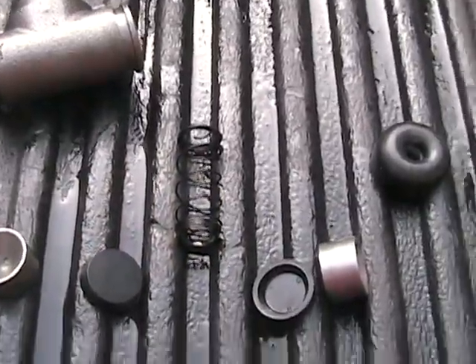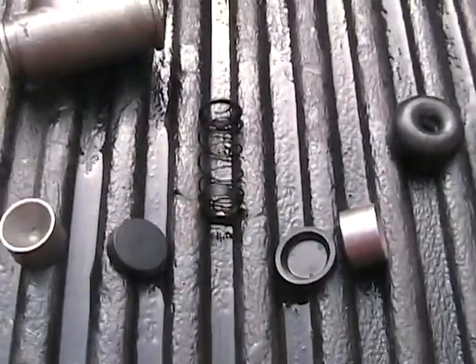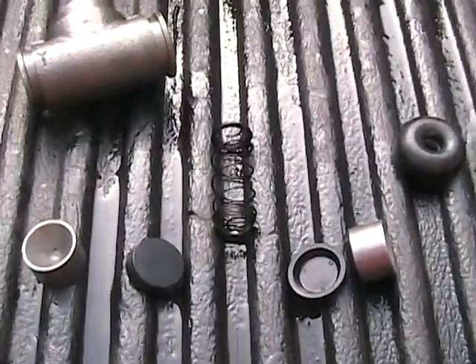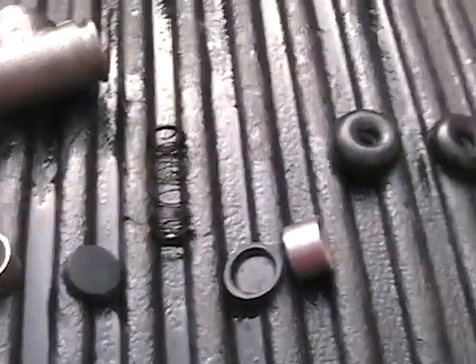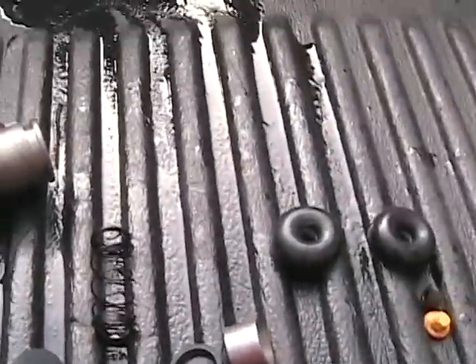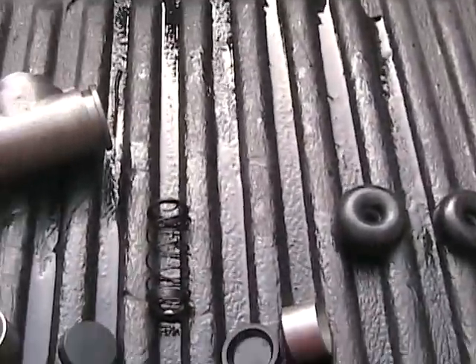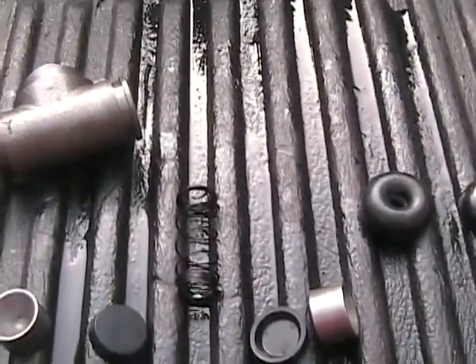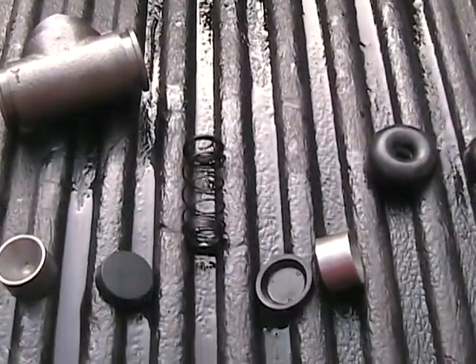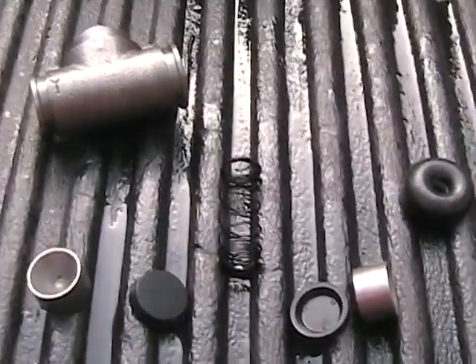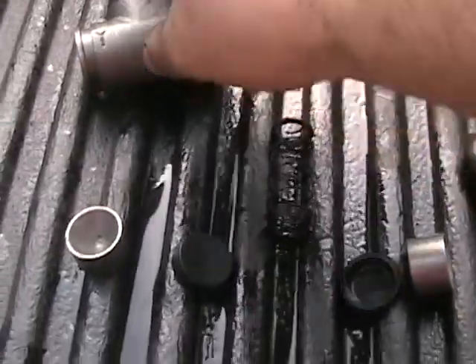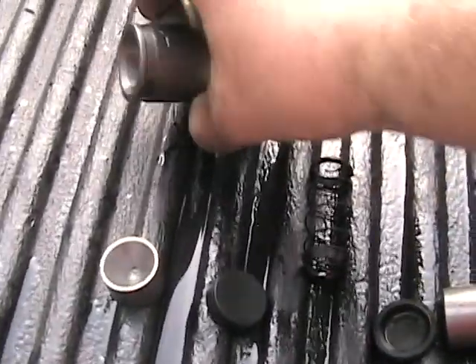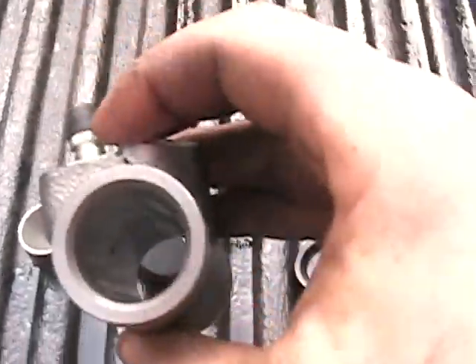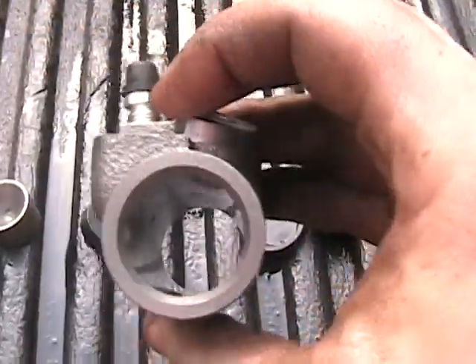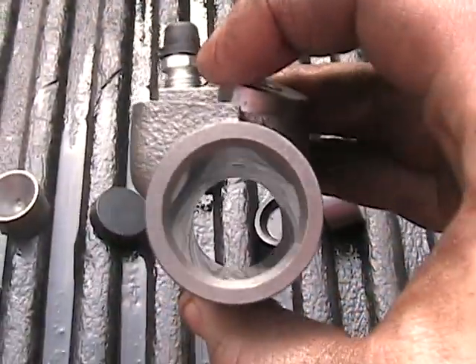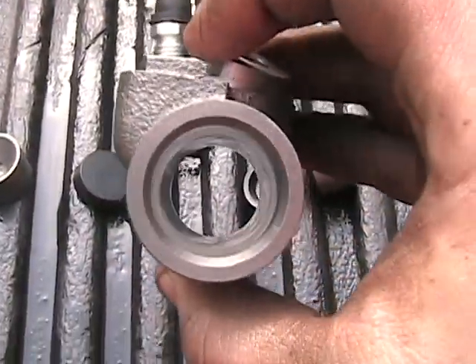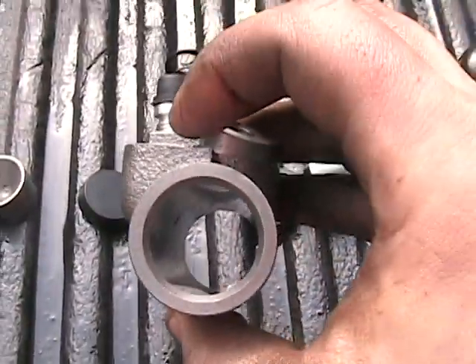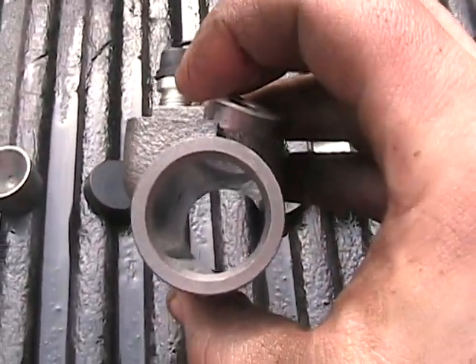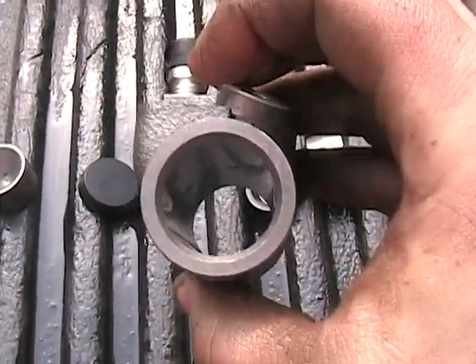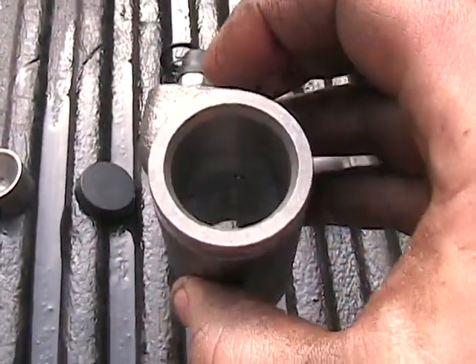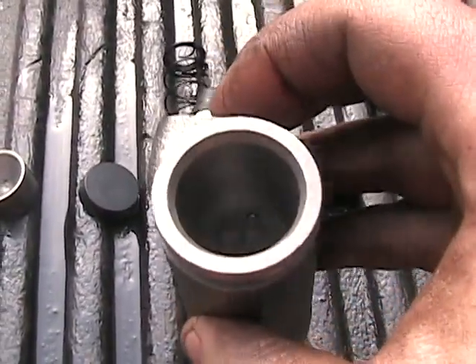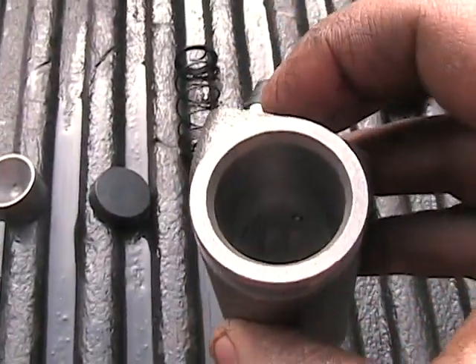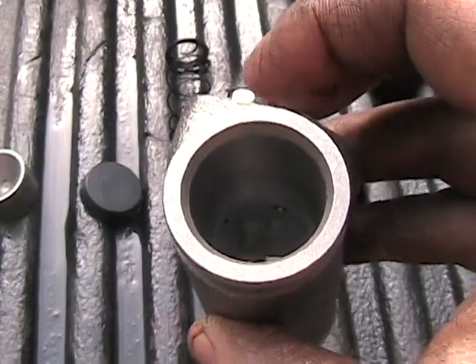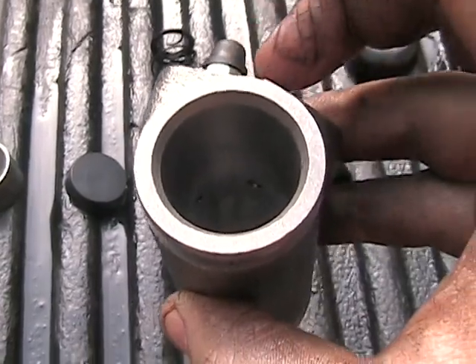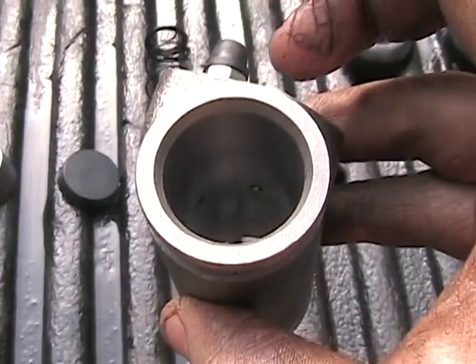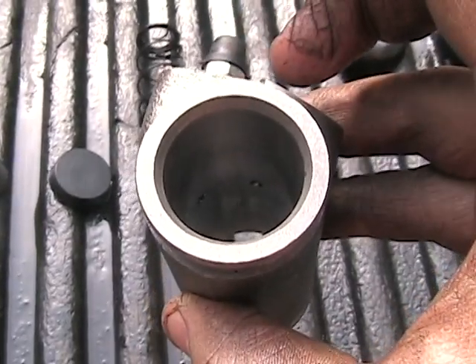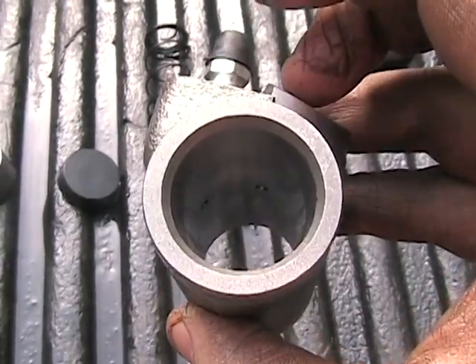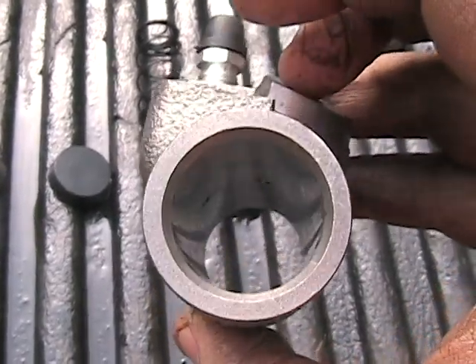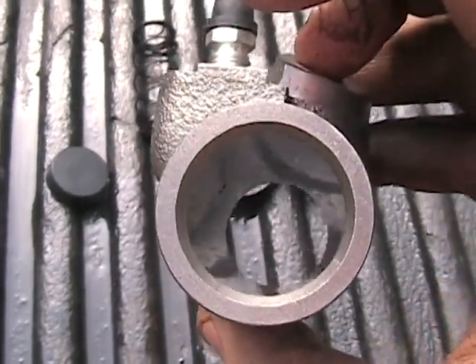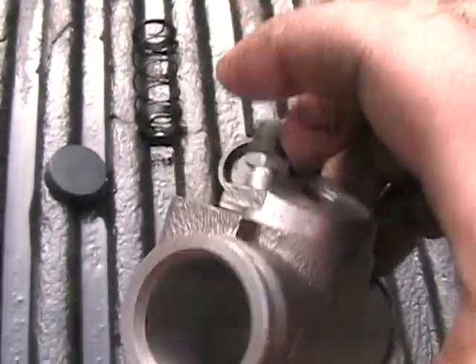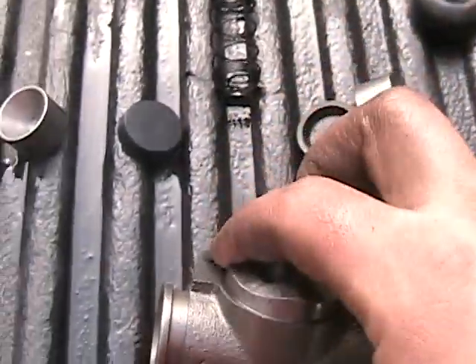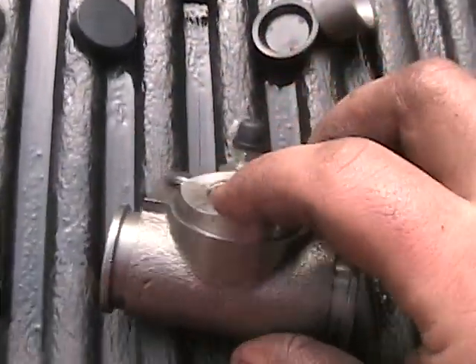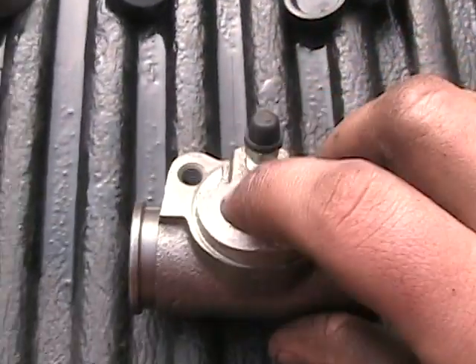I've got the cylinder apart. You can see this is the actual cylinder itself — it's just a hollow cylinder. There are two holes: one's for the bleed screw and one's for the line connection.